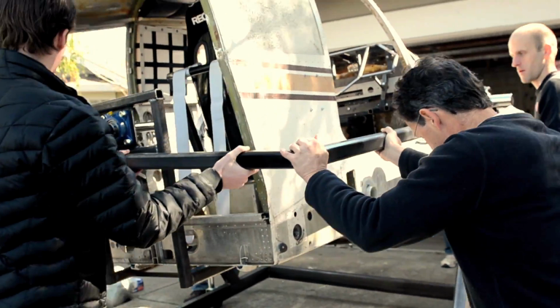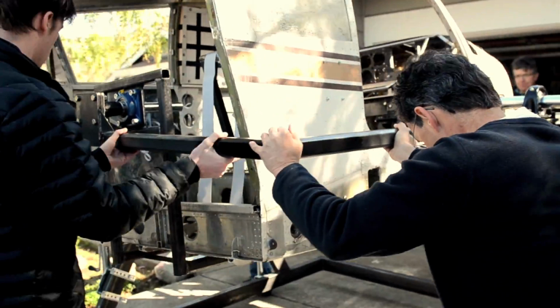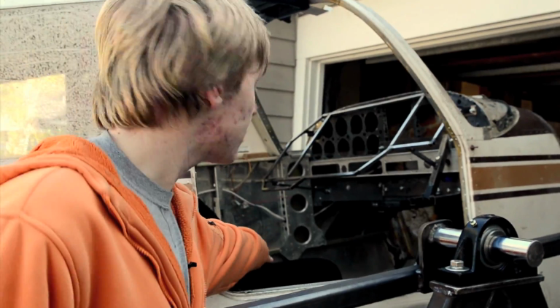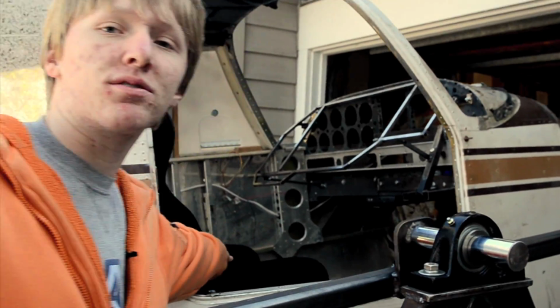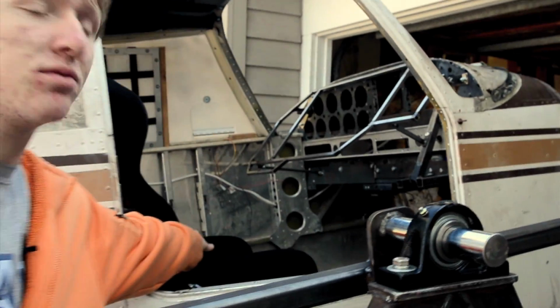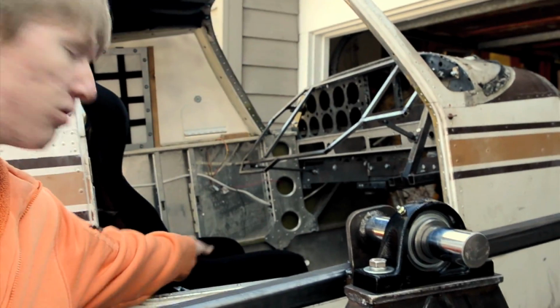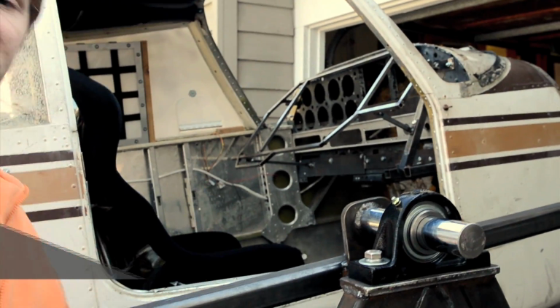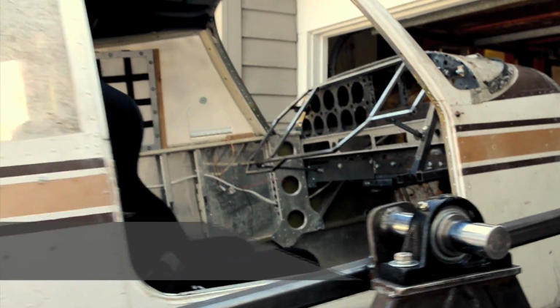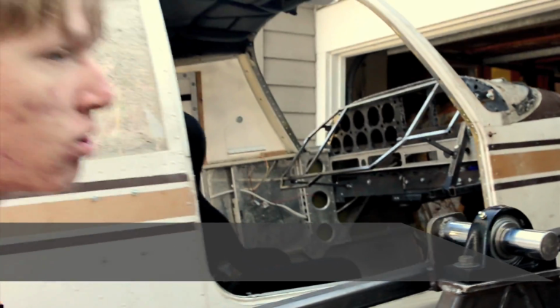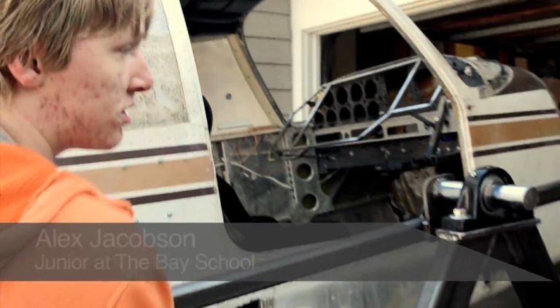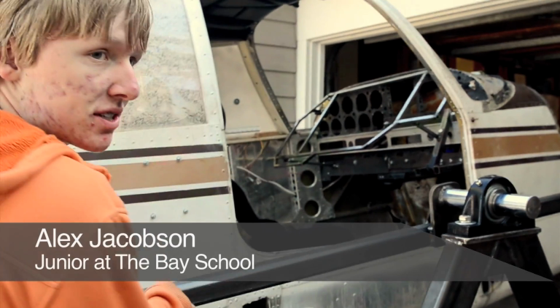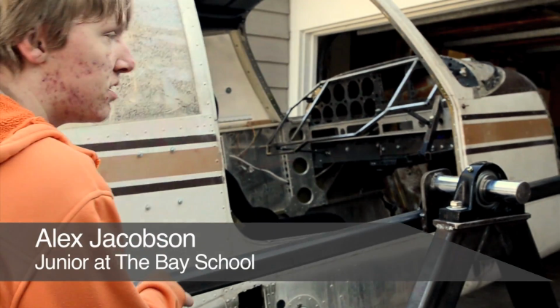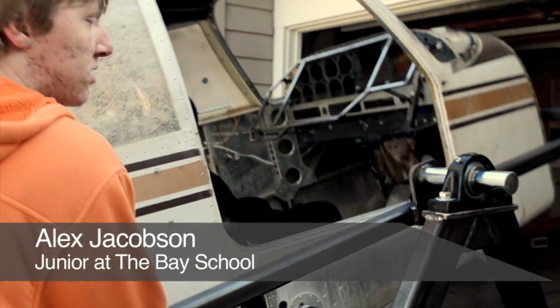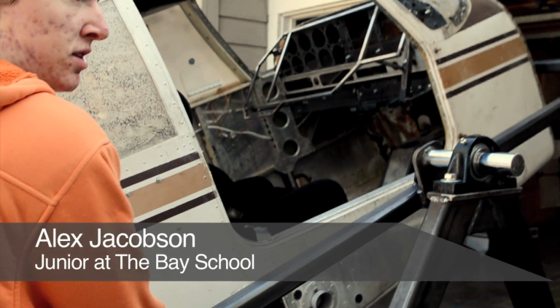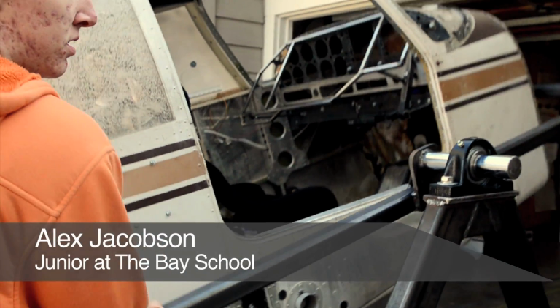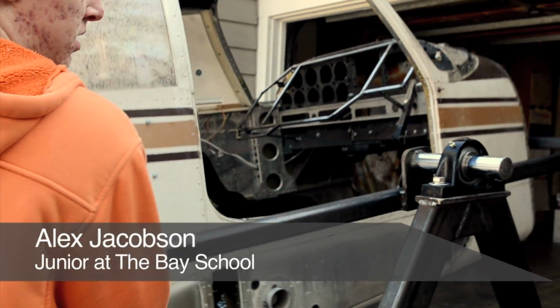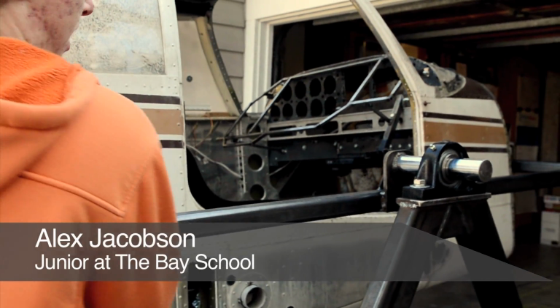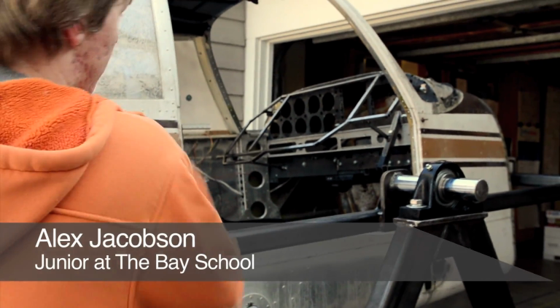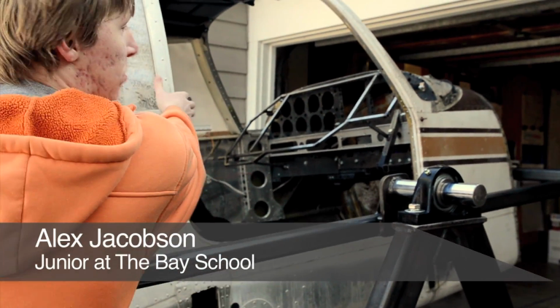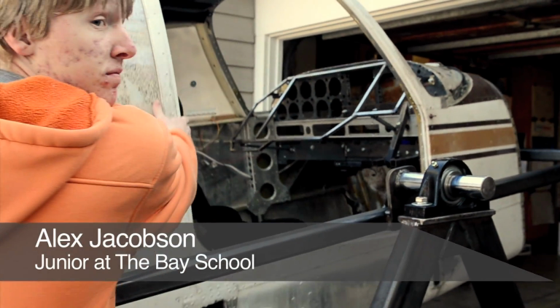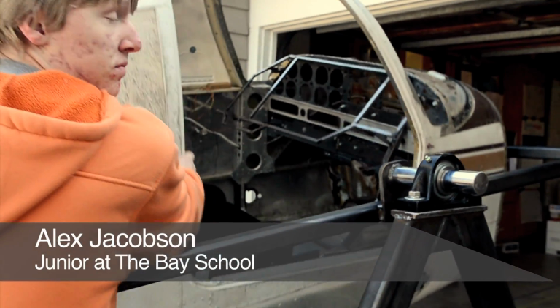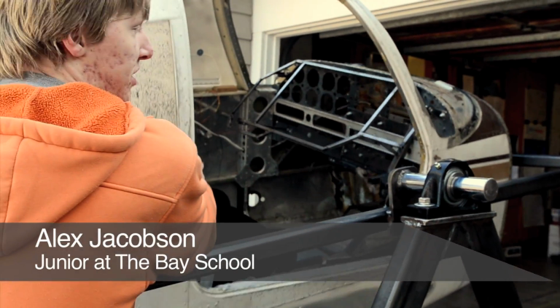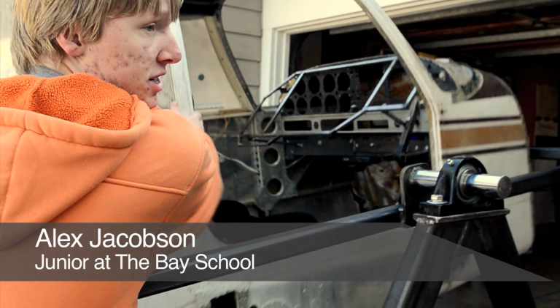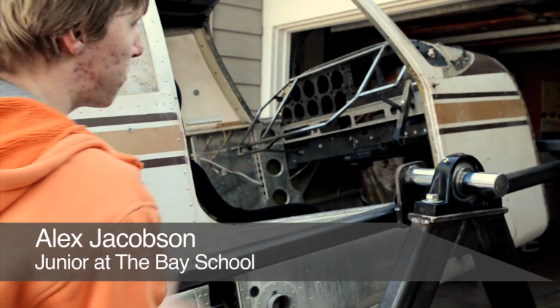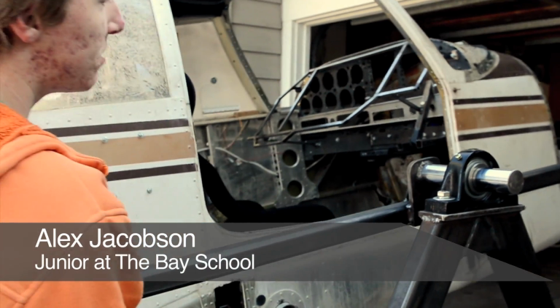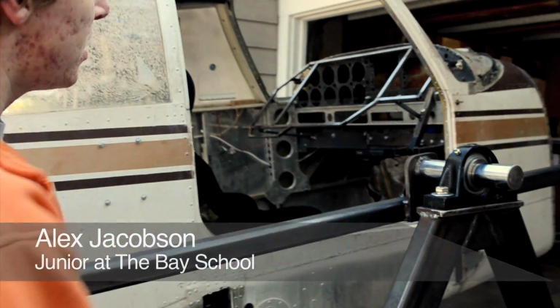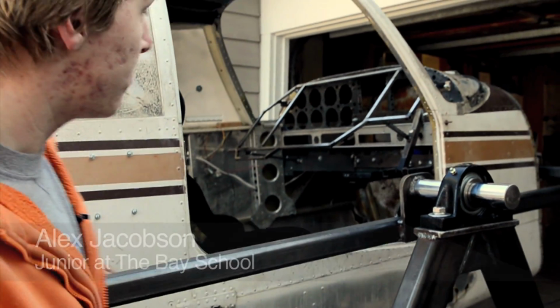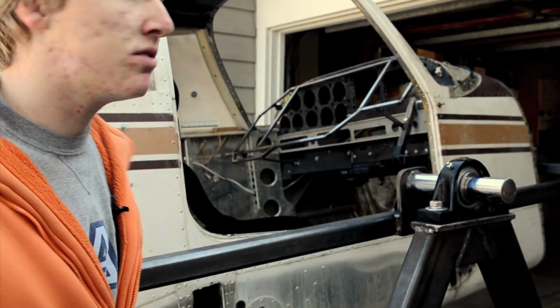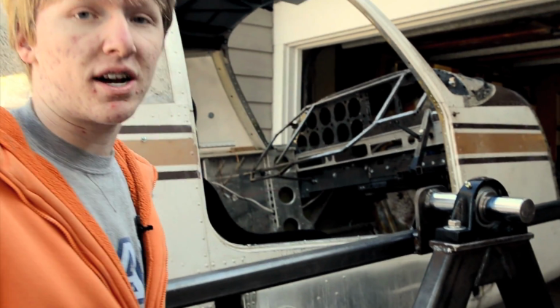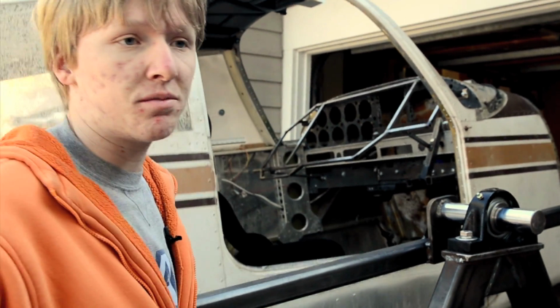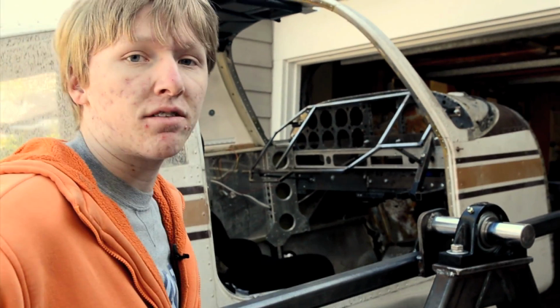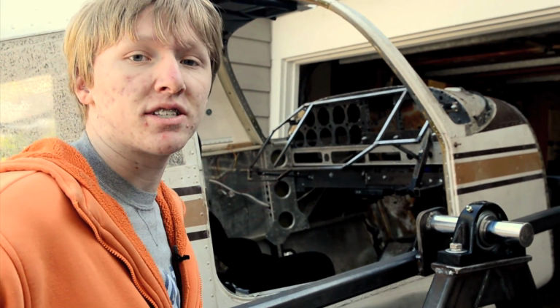Here we strap in the pilot with a six-point harness, and we can roll on two axes — this one and this one — 360 degrees both ways. We can use these two axes to simulate any flying sensation.